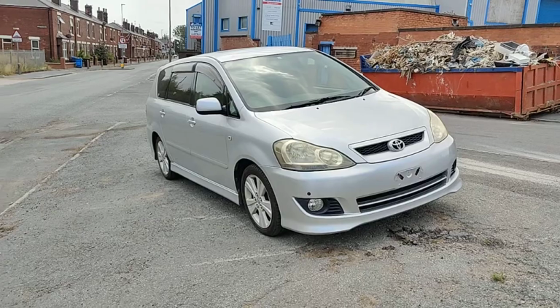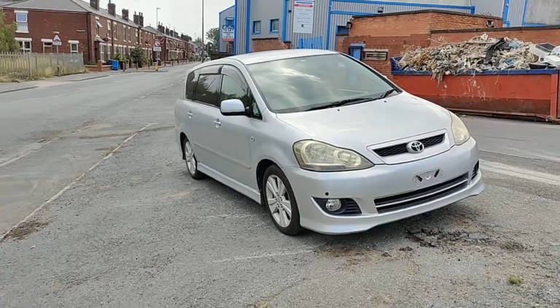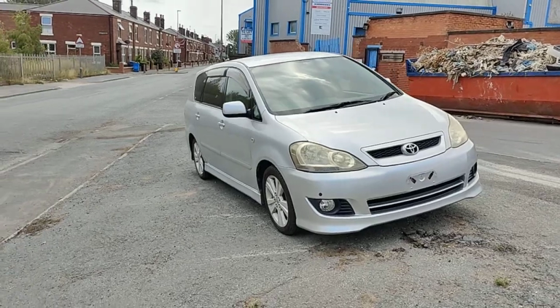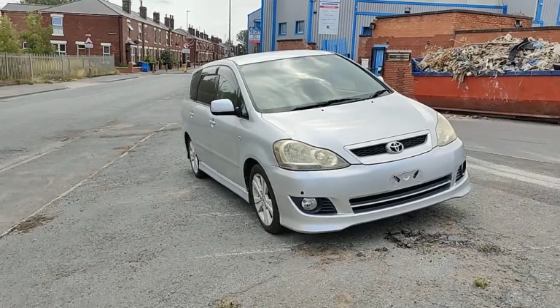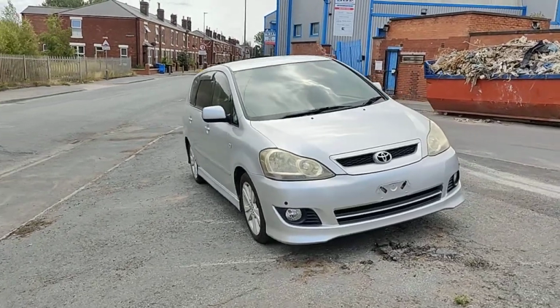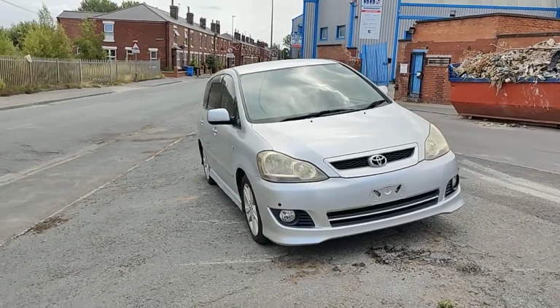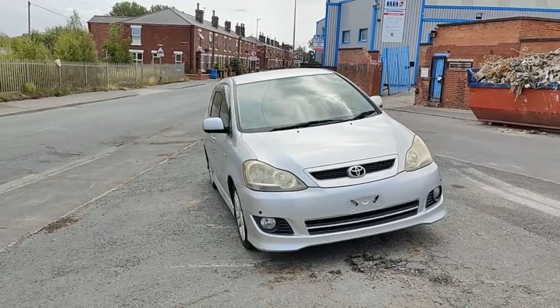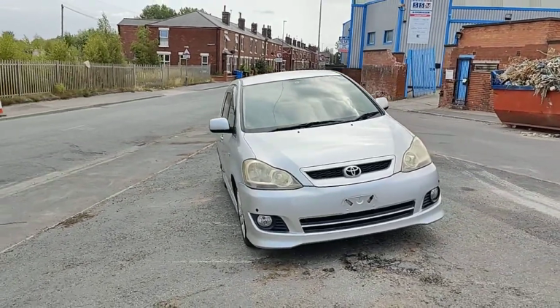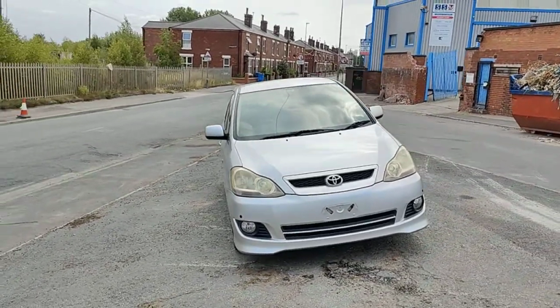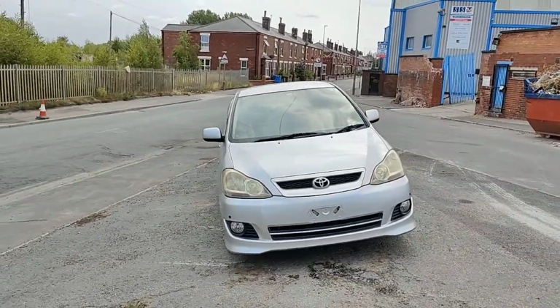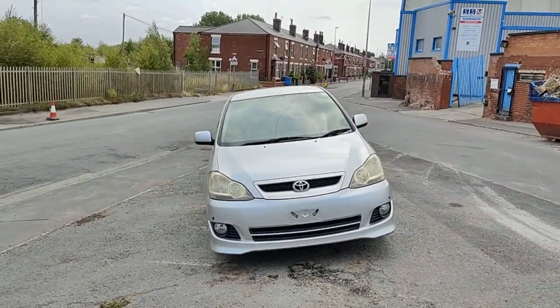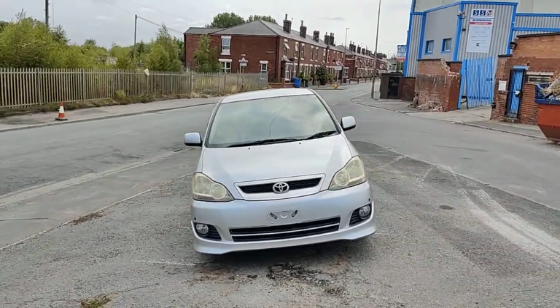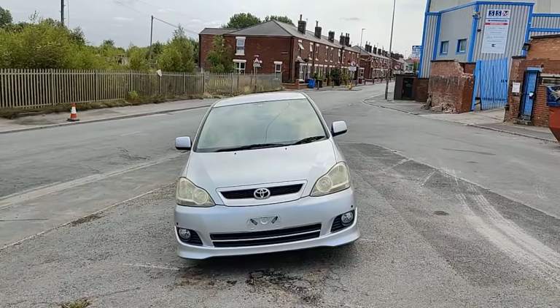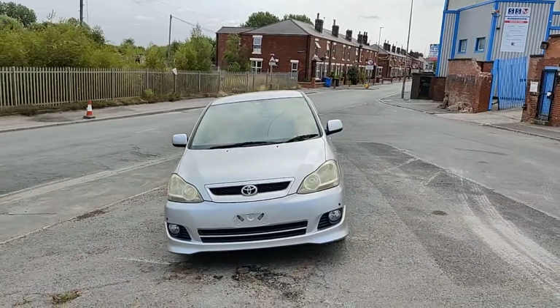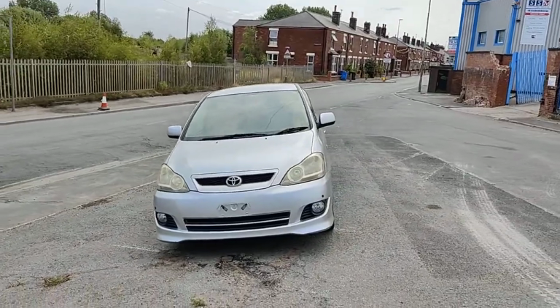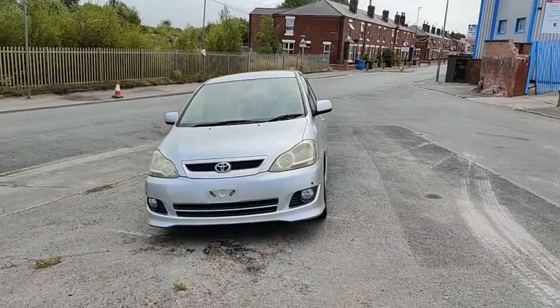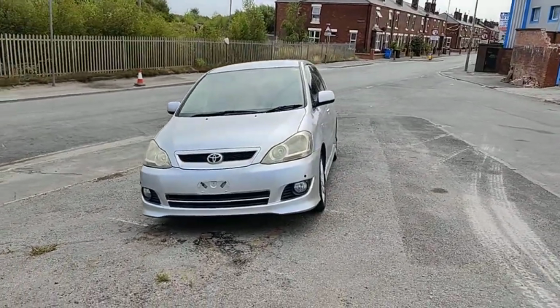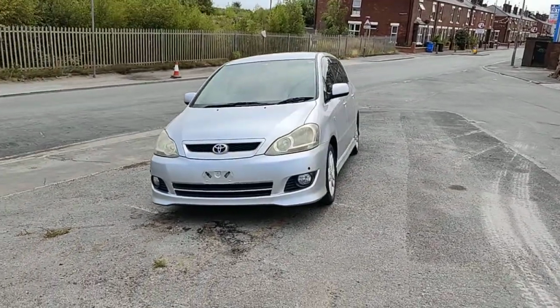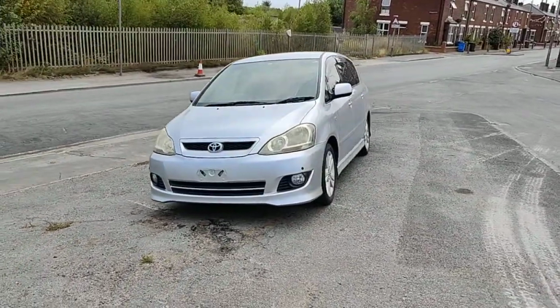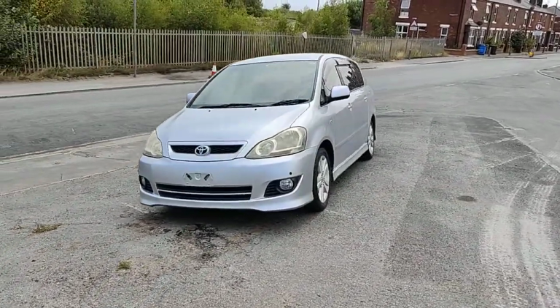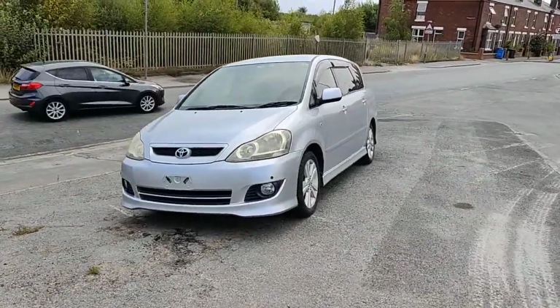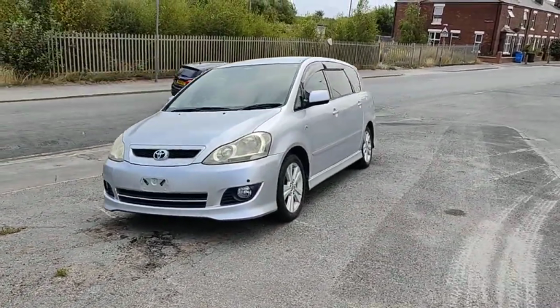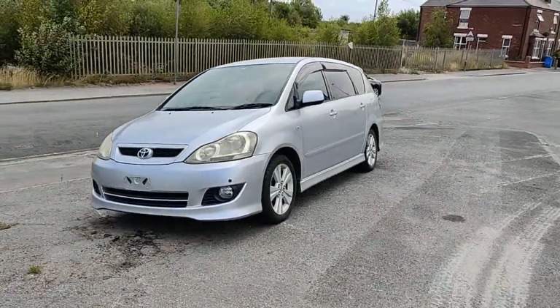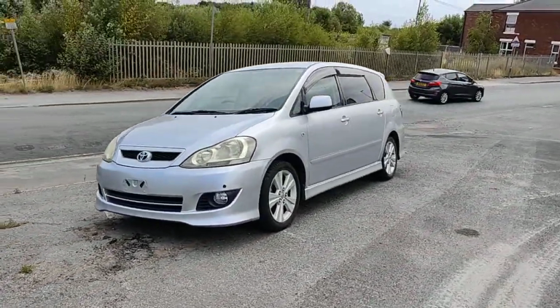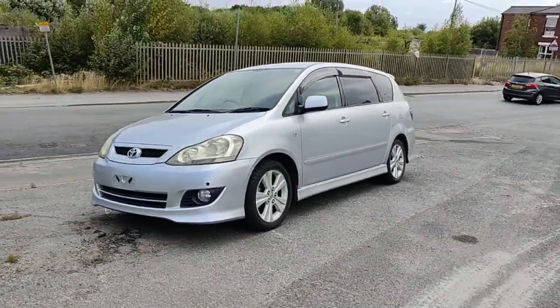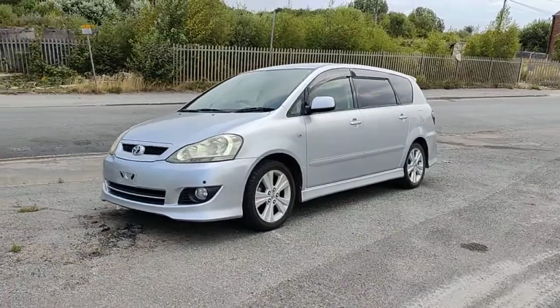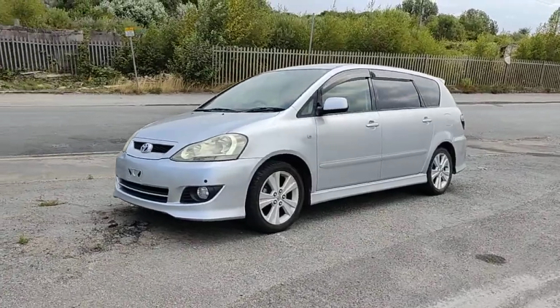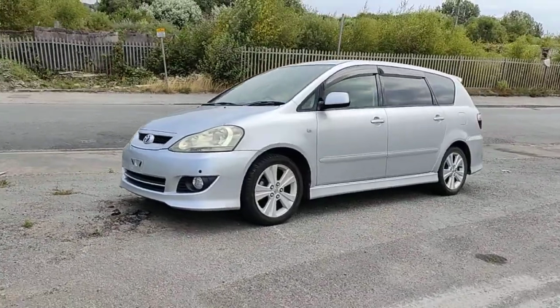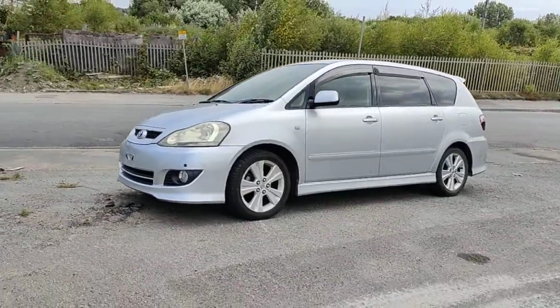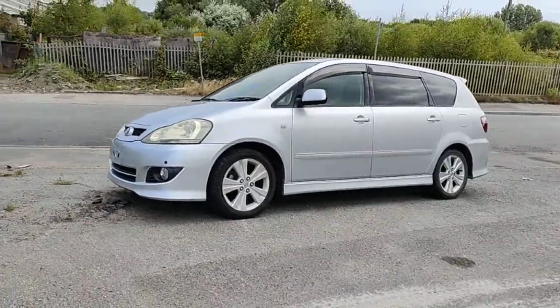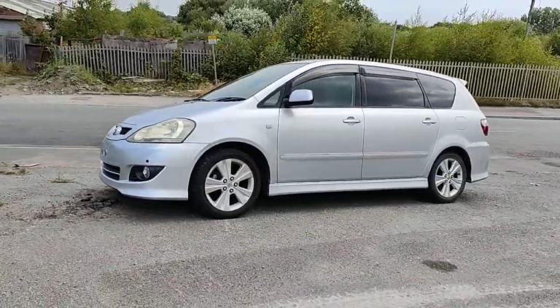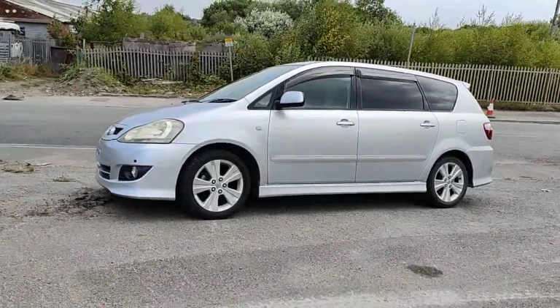Good afternoon everybody, it's Geoffrey here from Park House Car Sales. Here we have a fresh import, lovely Toyota Ipsum. It is a 2009 with 50,000 miles on the clock.